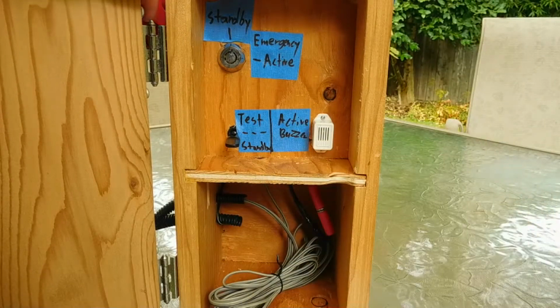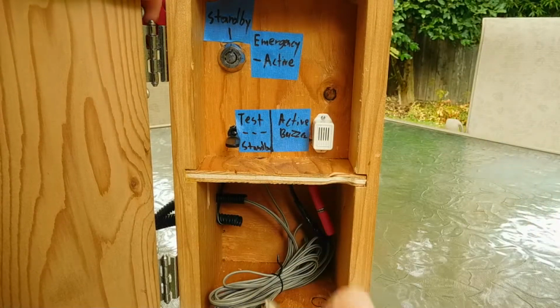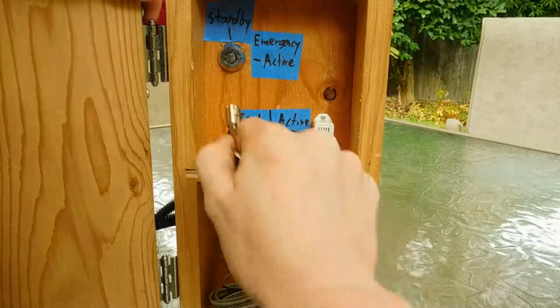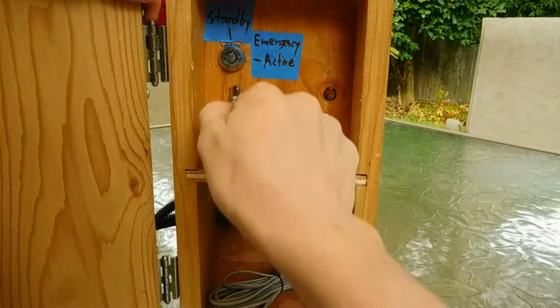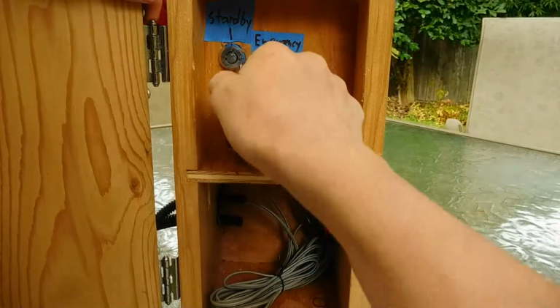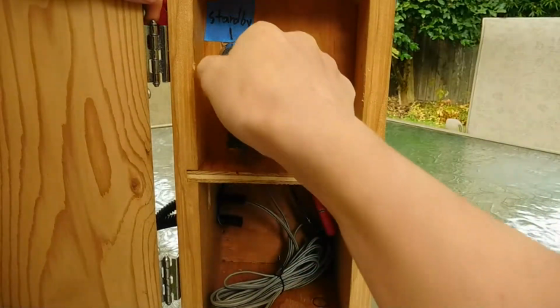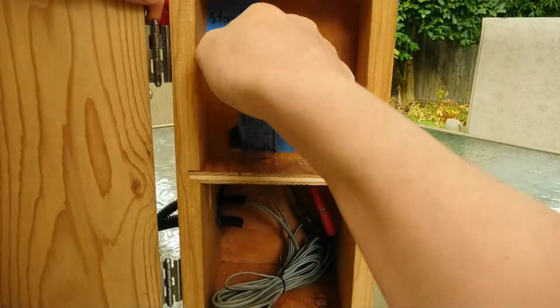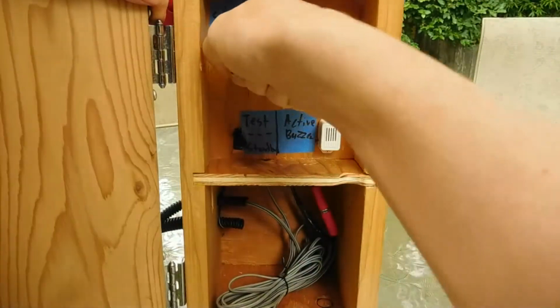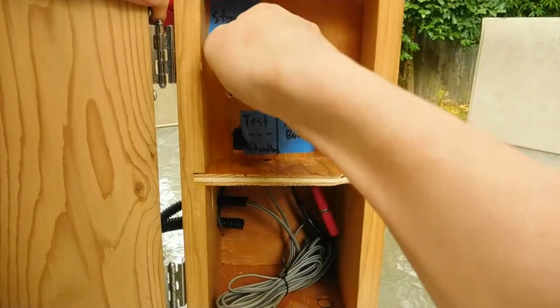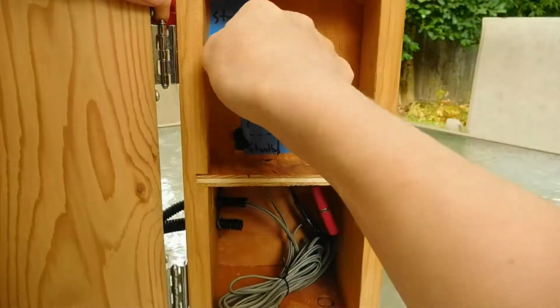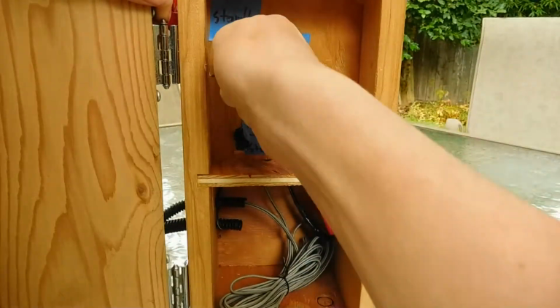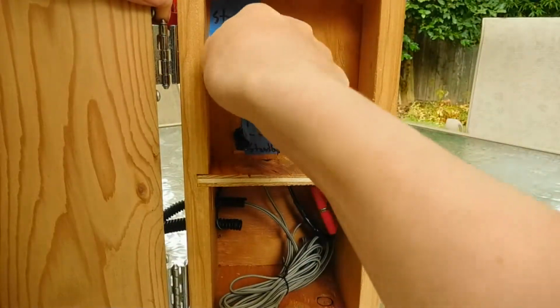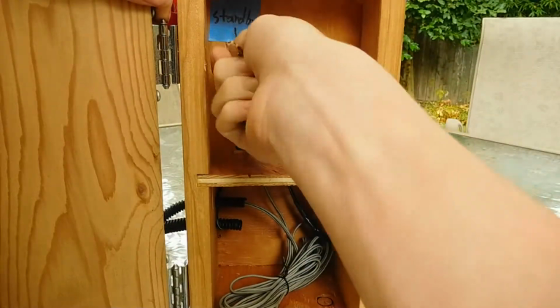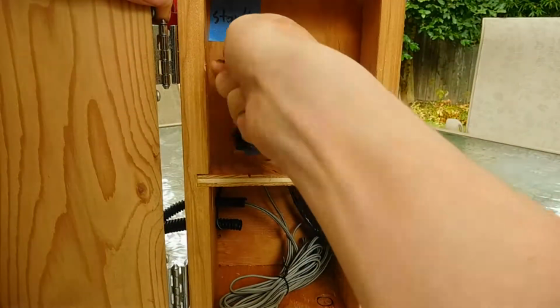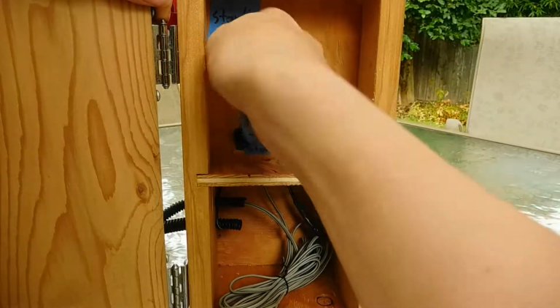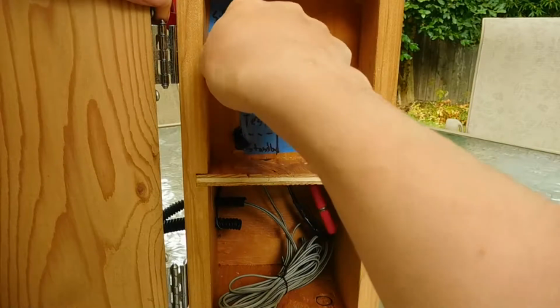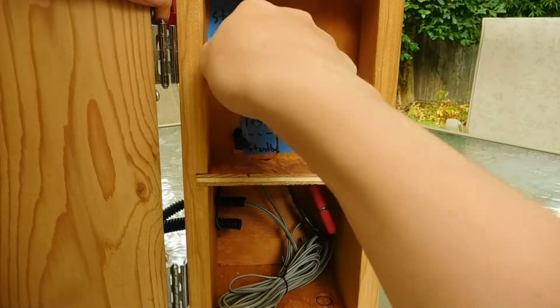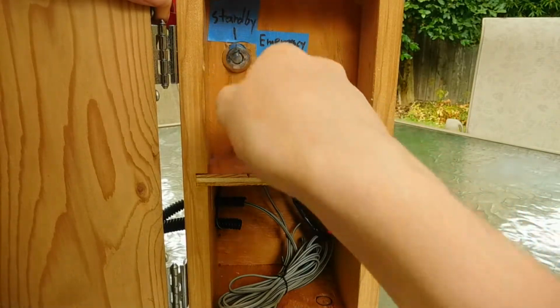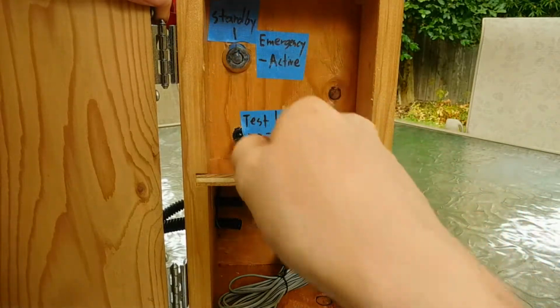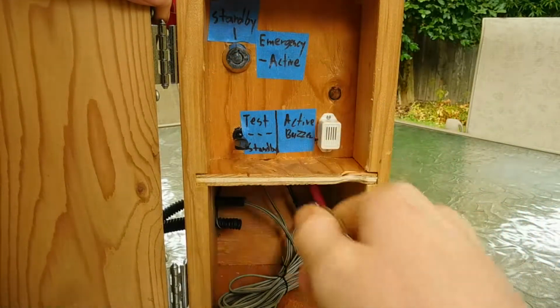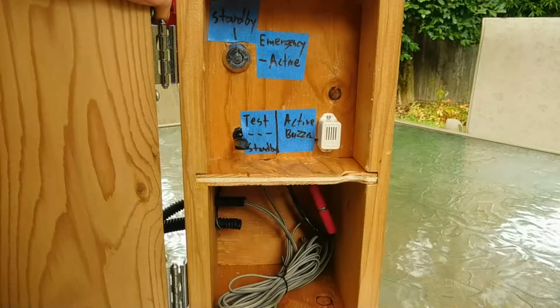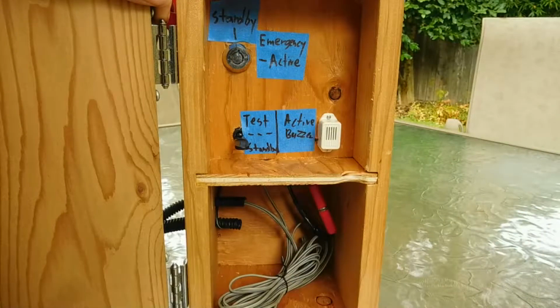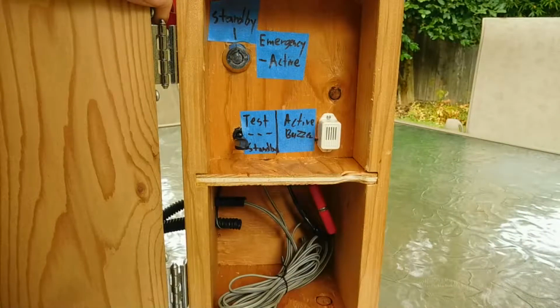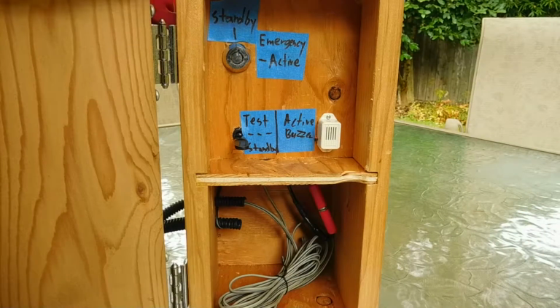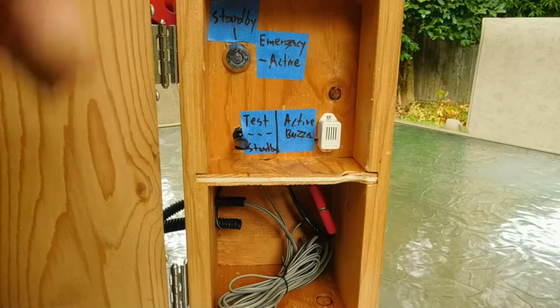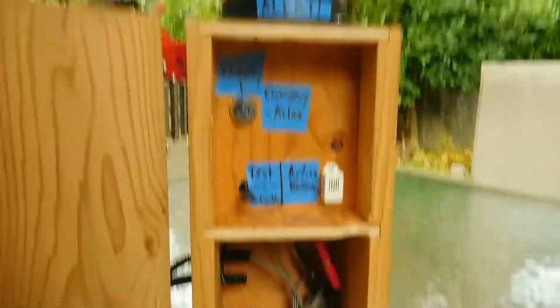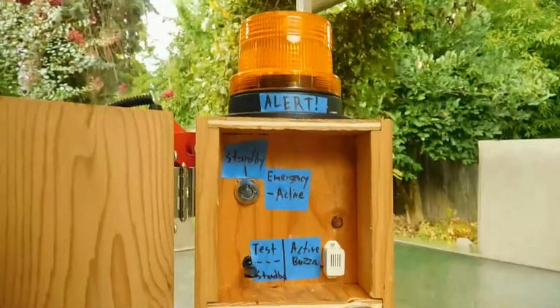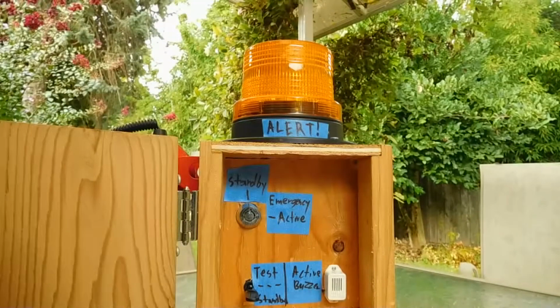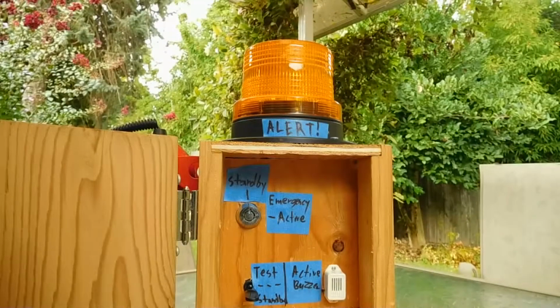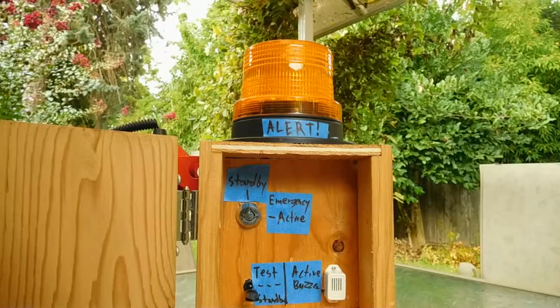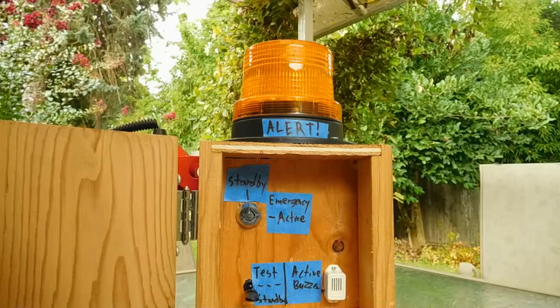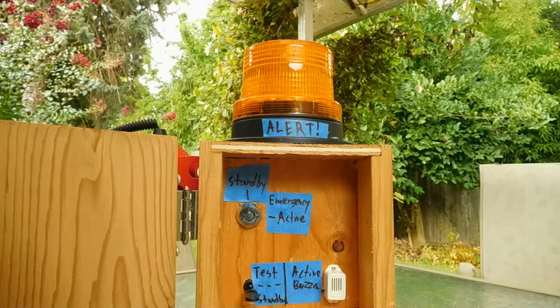As you can see, when you insert the key here and you turn it, you can hear the siren goes off. You can also see the beacon up here.